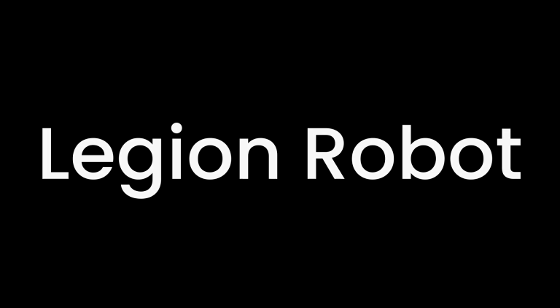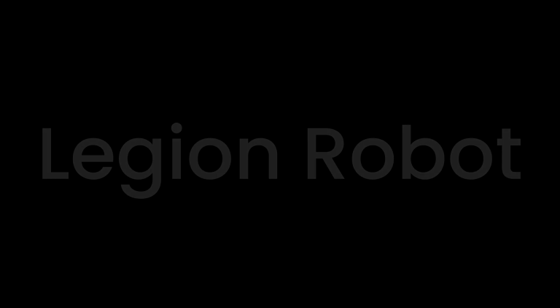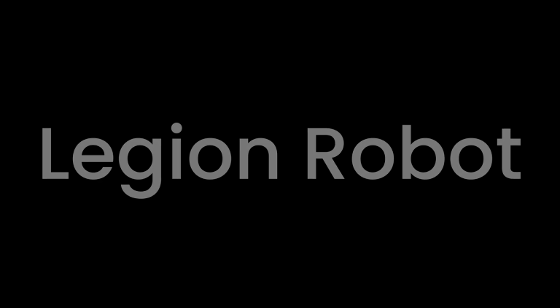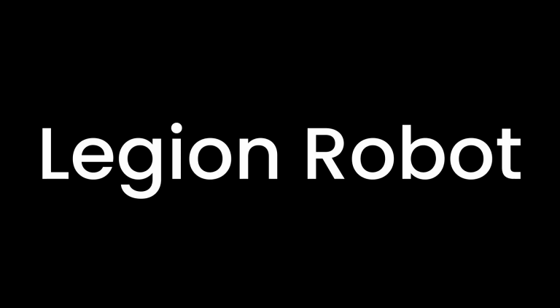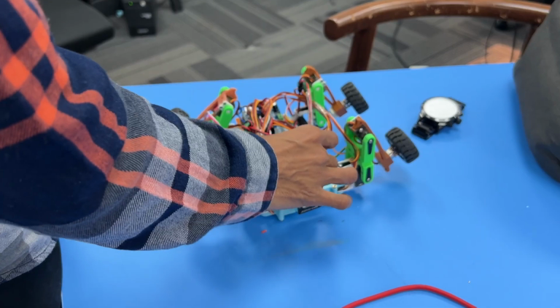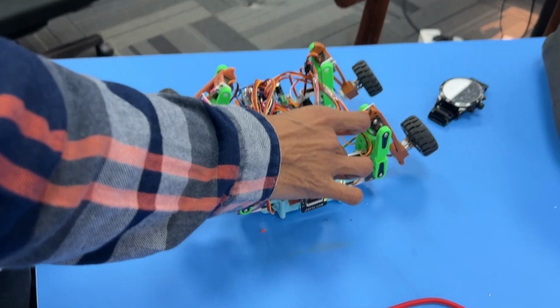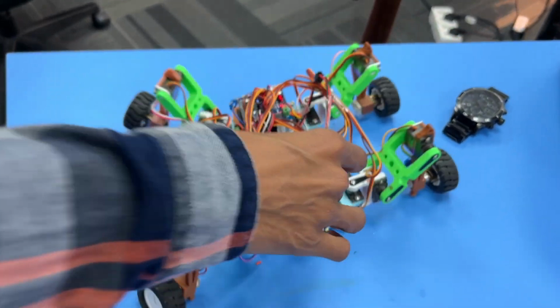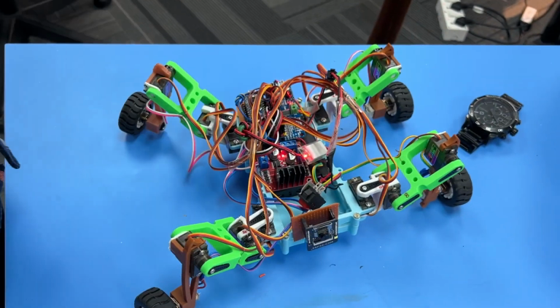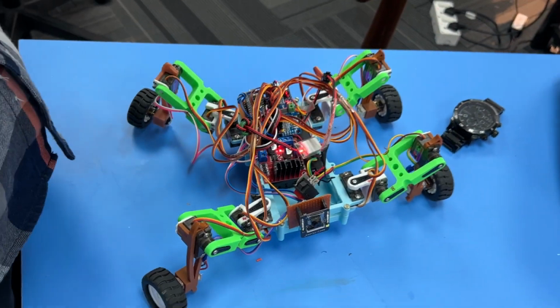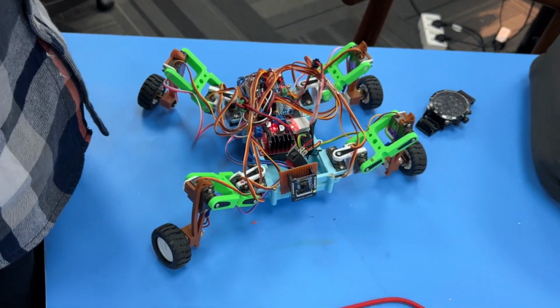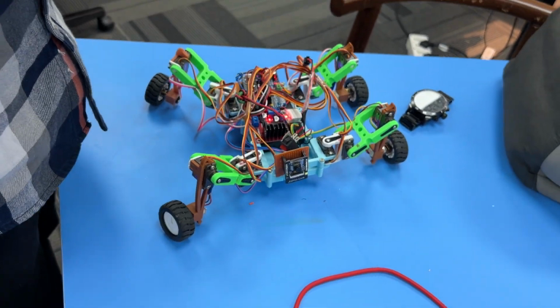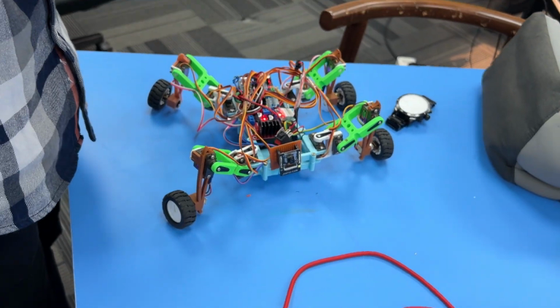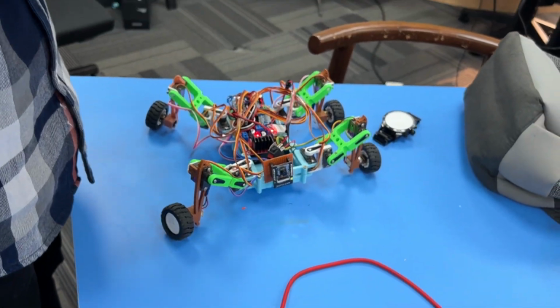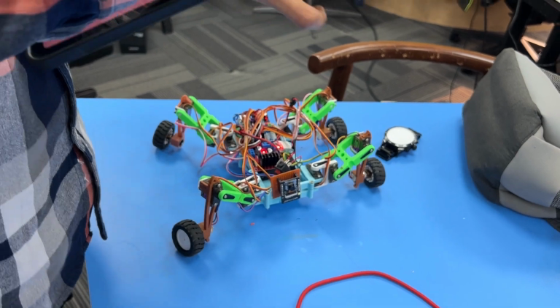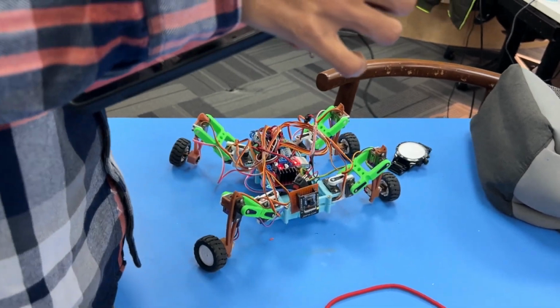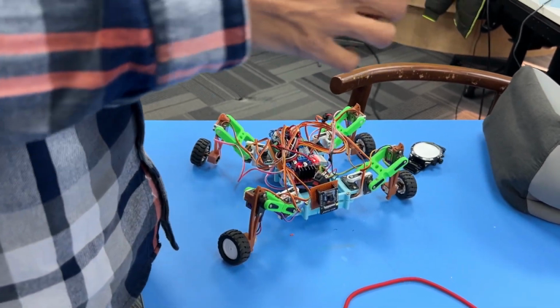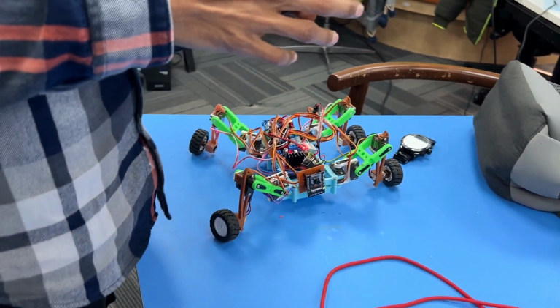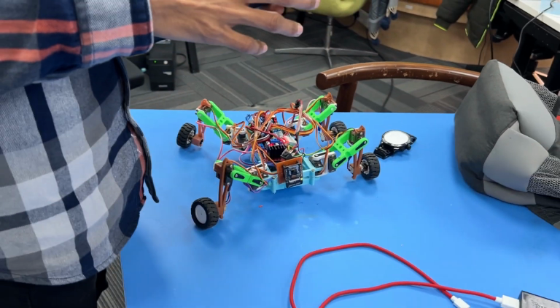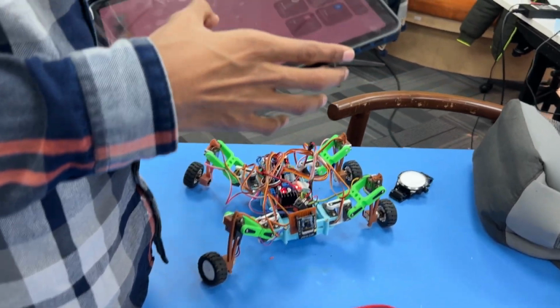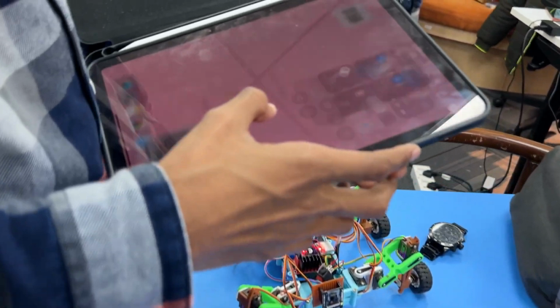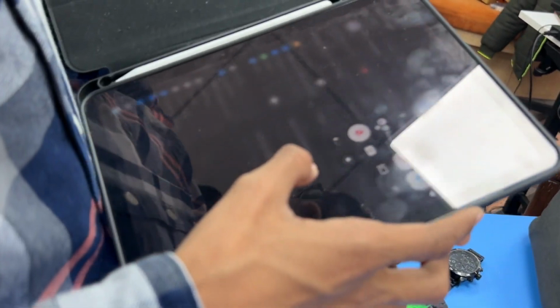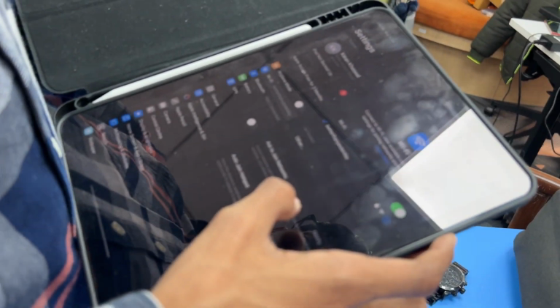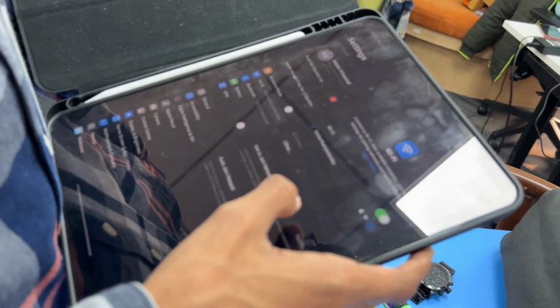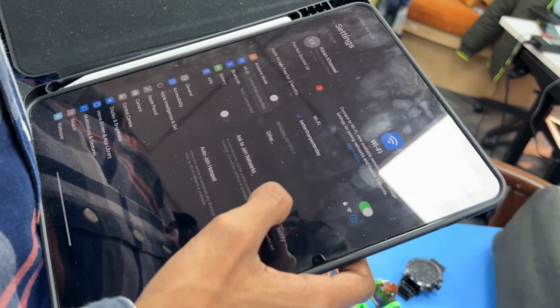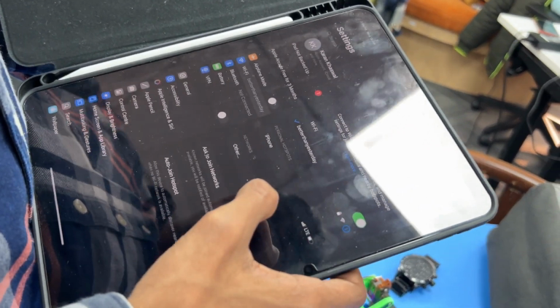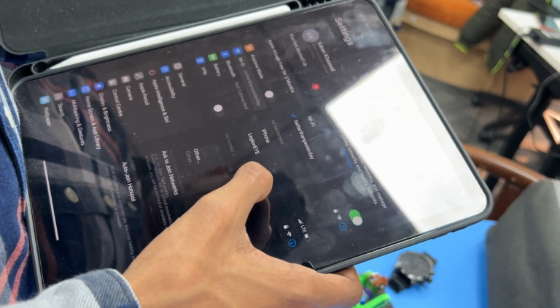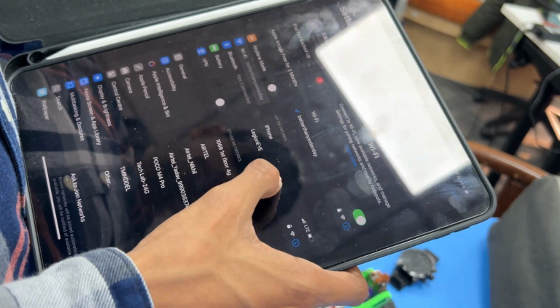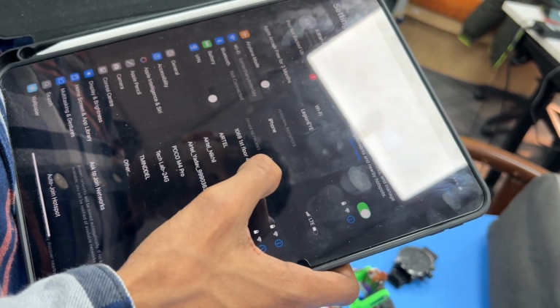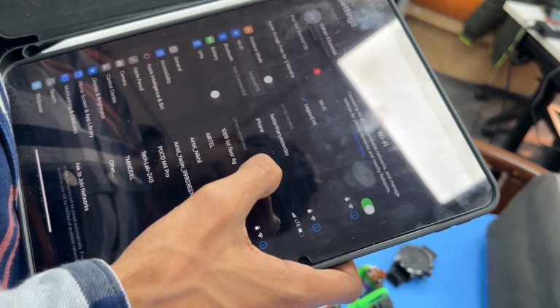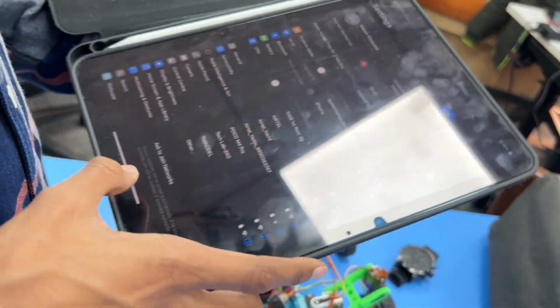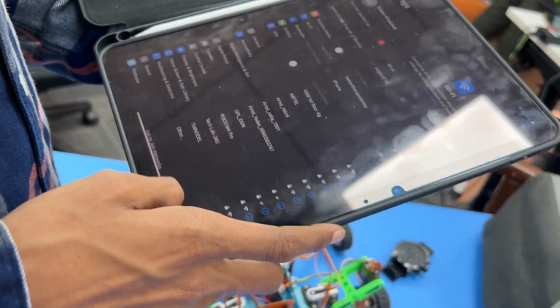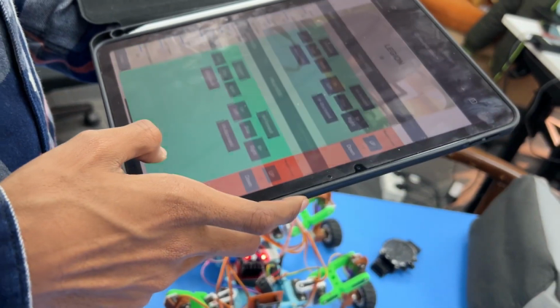This is a demonstration of my quadruped robot. The robot is controlled via a web interface connecting over WiFi. I am using an Arduino Nano for kinematics and control, and an ESP32 cam for both a live camera feed and the web interface.